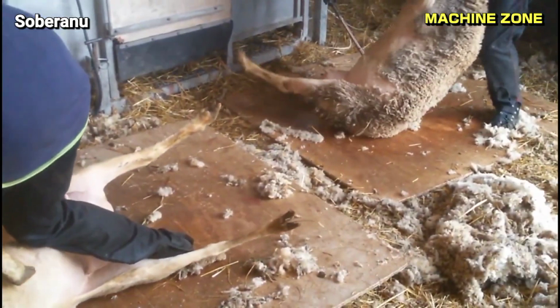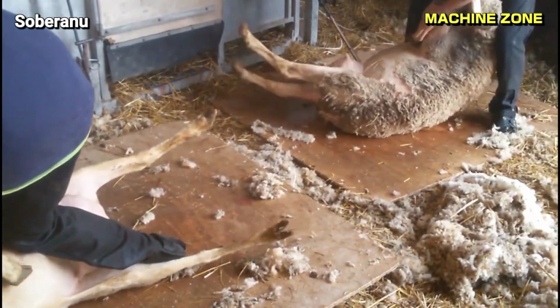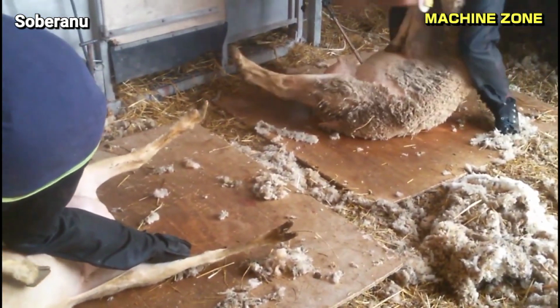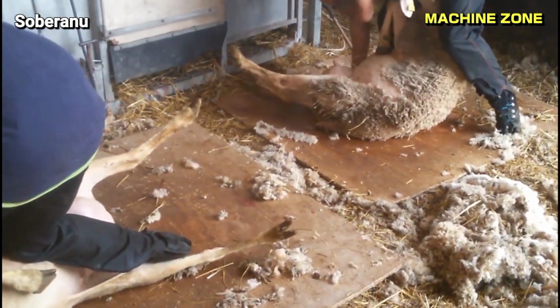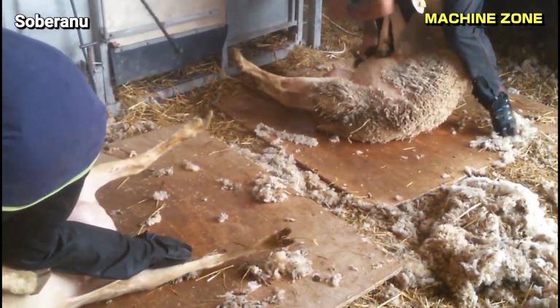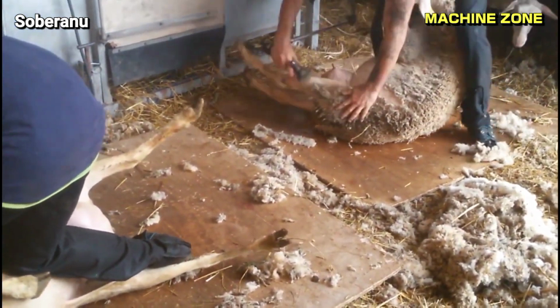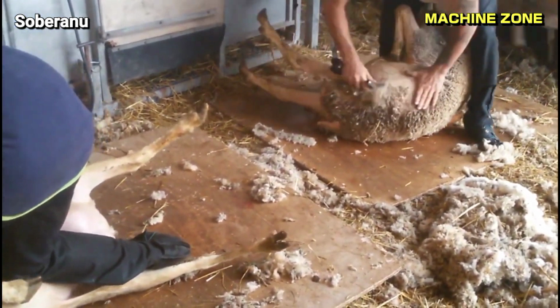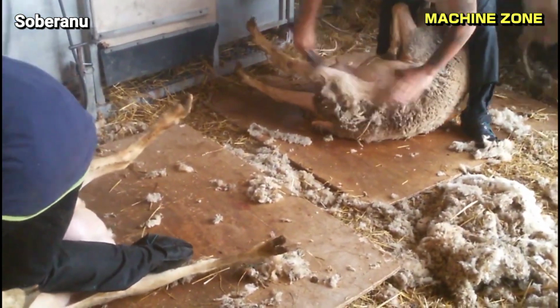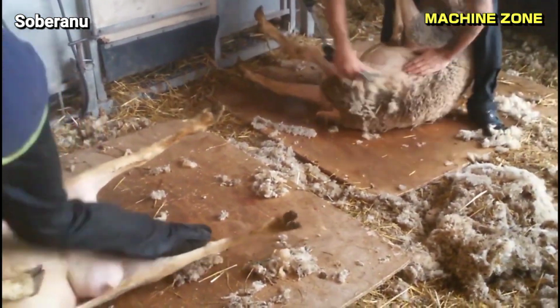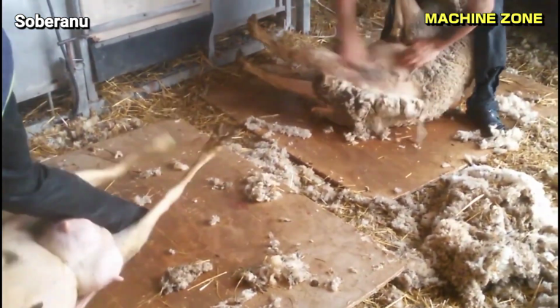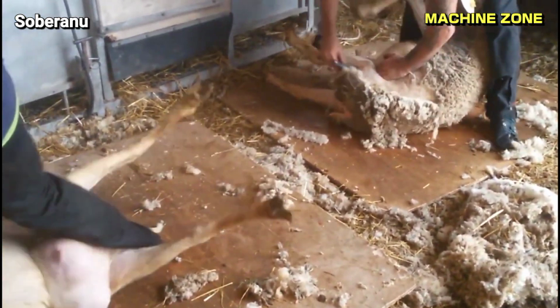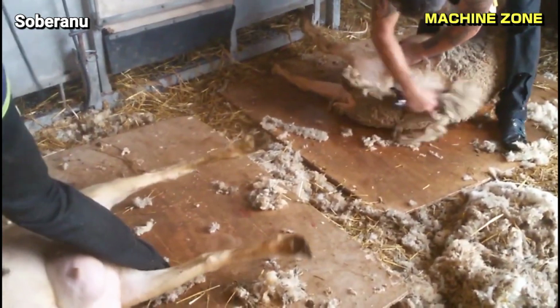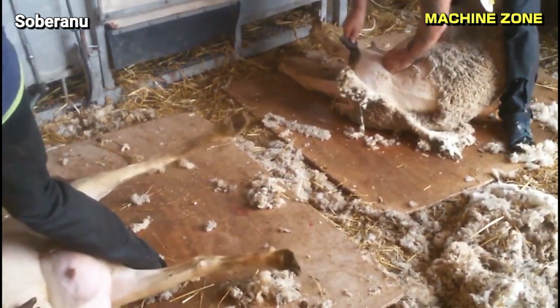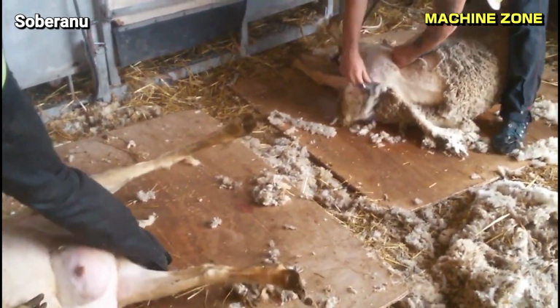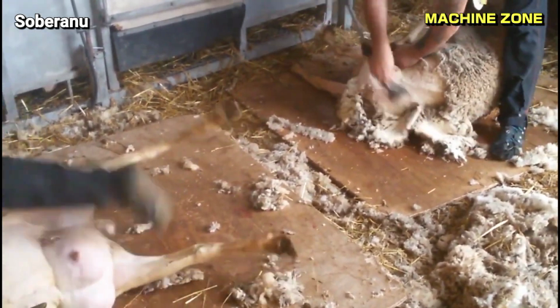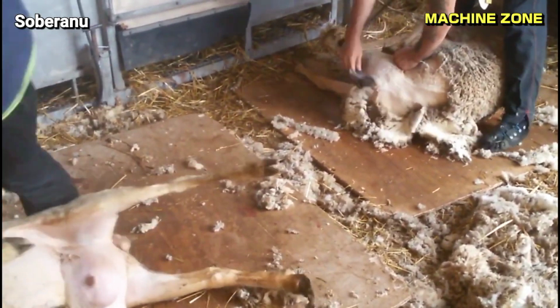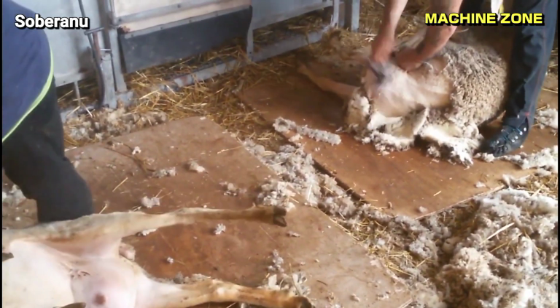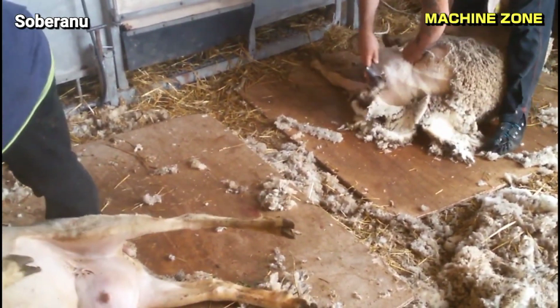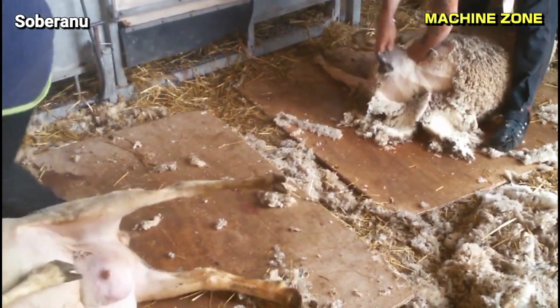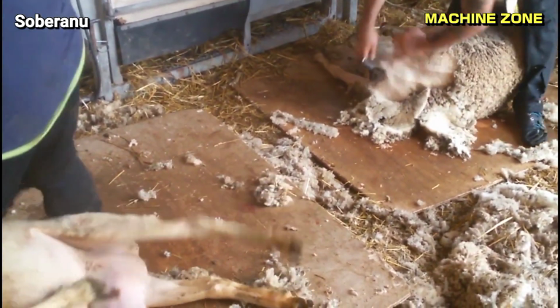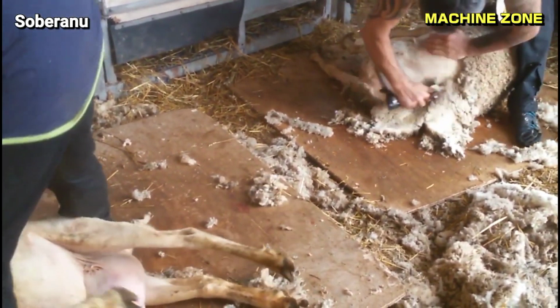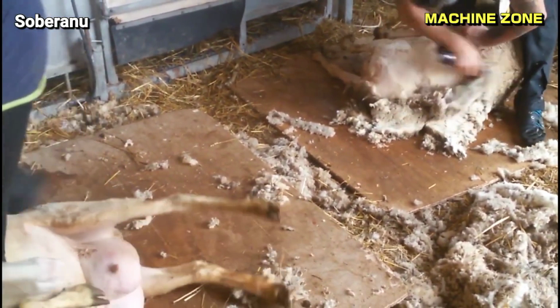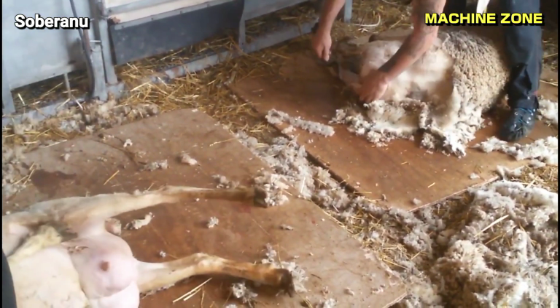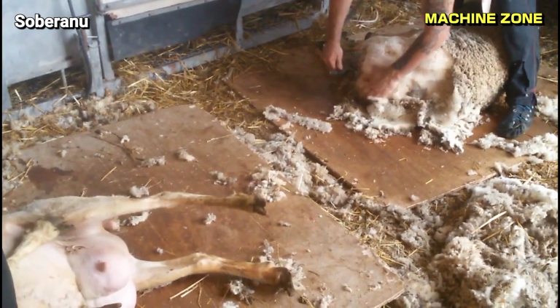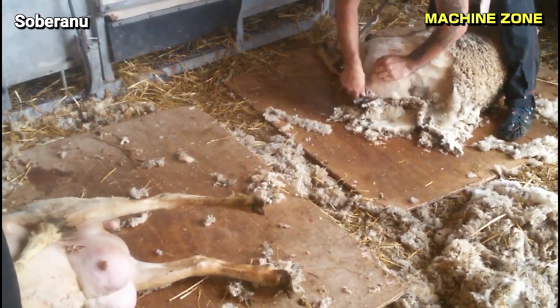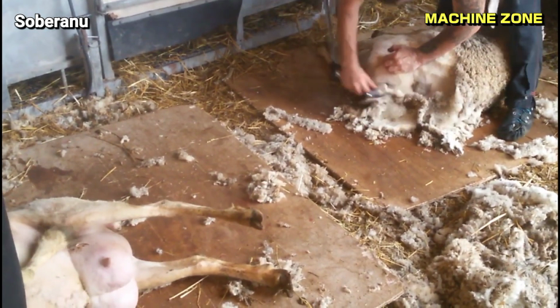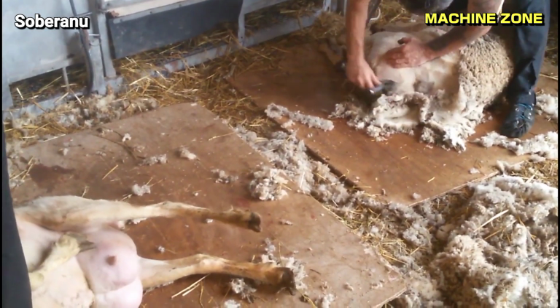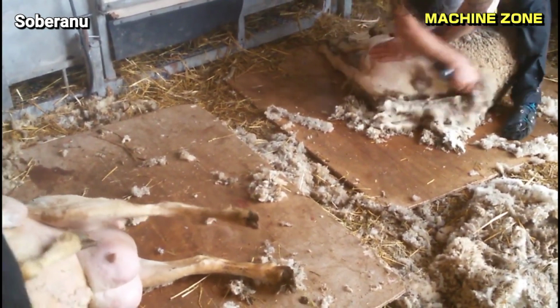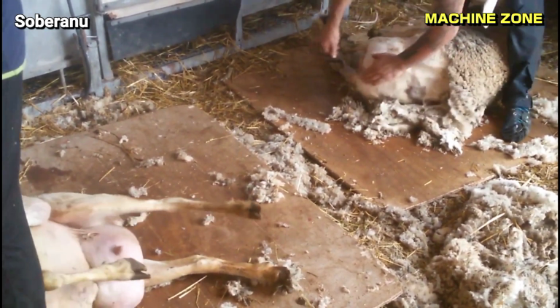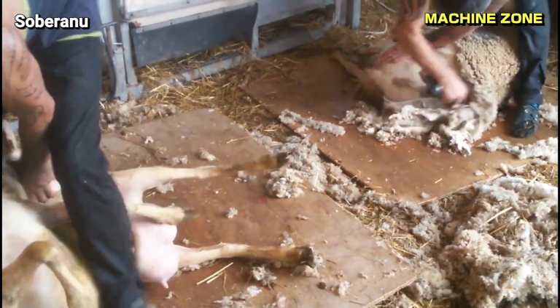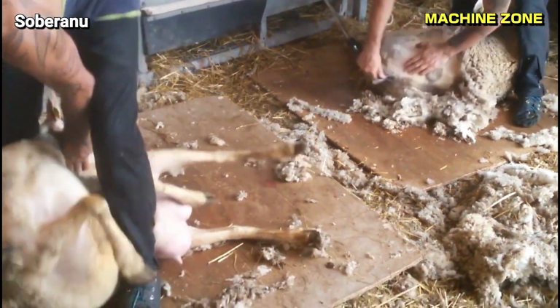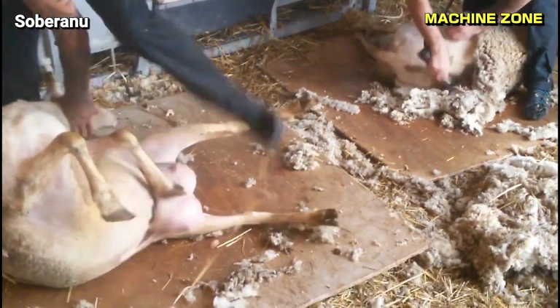Transforming raw wool from sheep's fleece into a finished garment is a multi-step process that involves meticulous handling and specialized techniques. Here's a comprehensive overview of the journey from raw wool to ready-to-wear clothing.